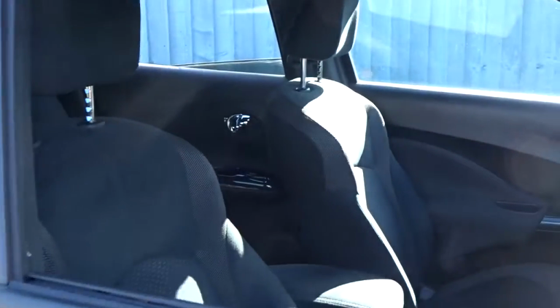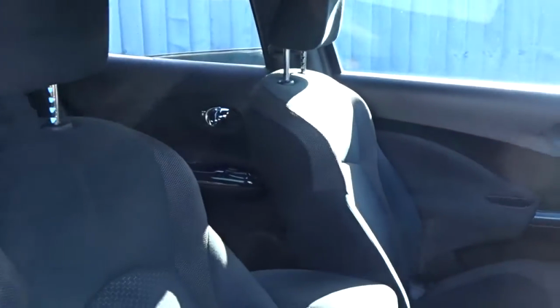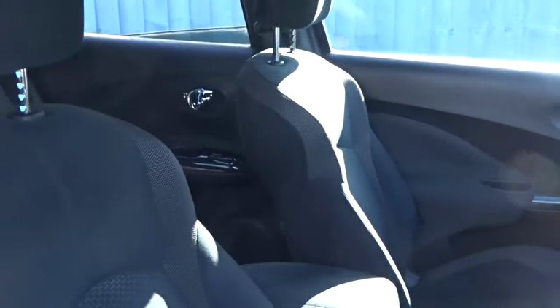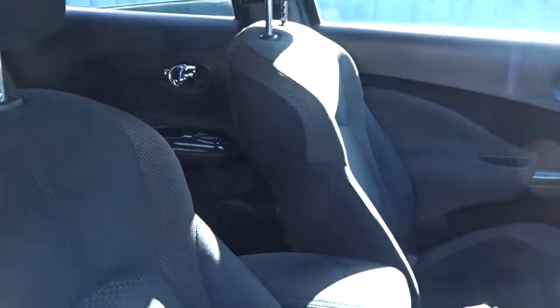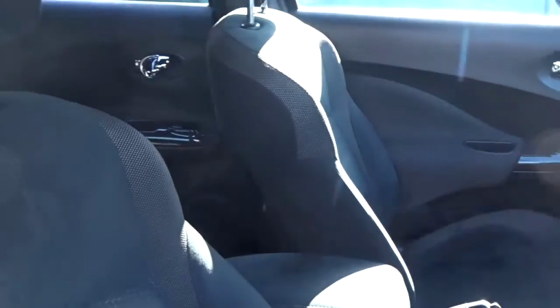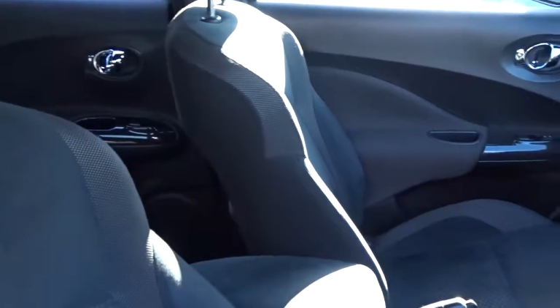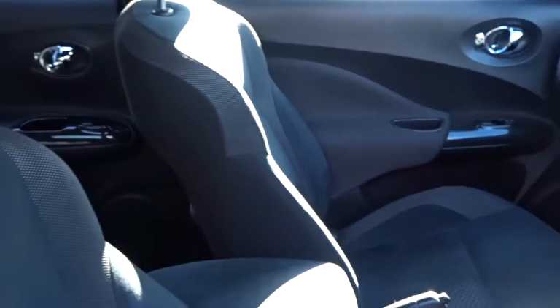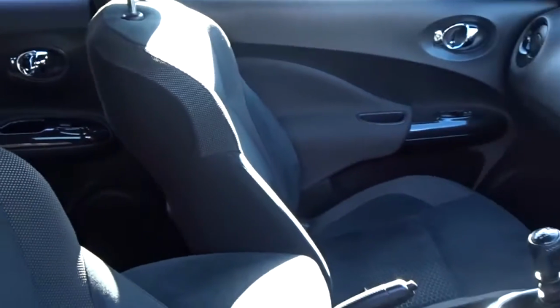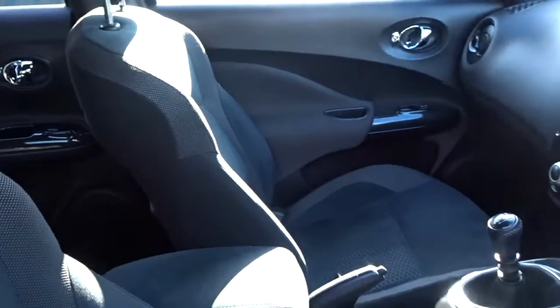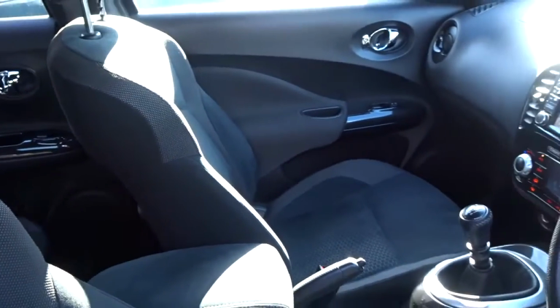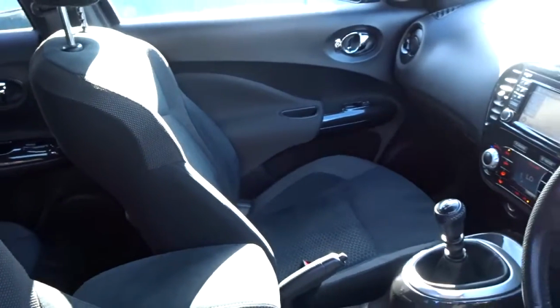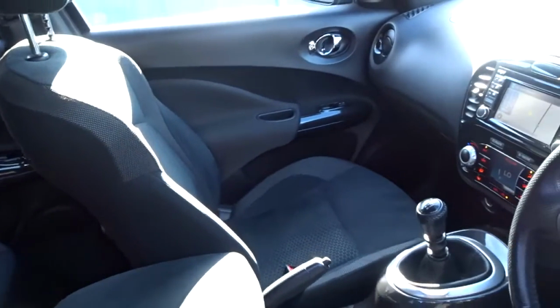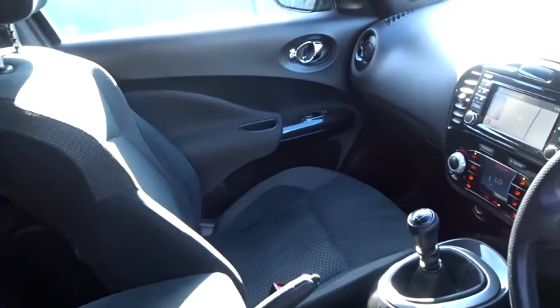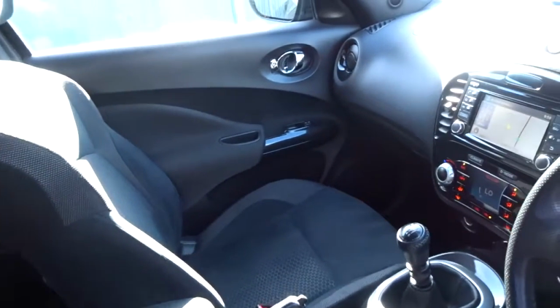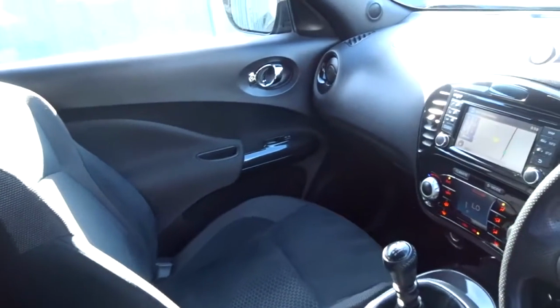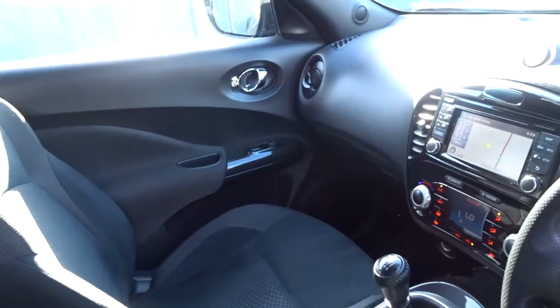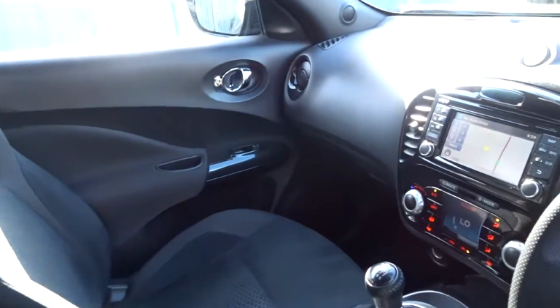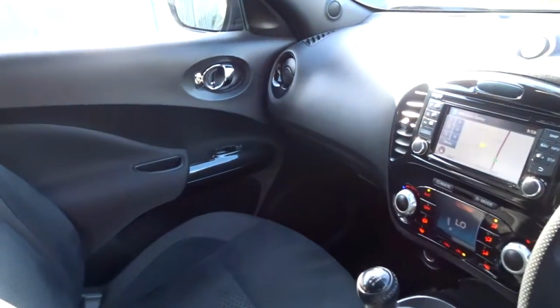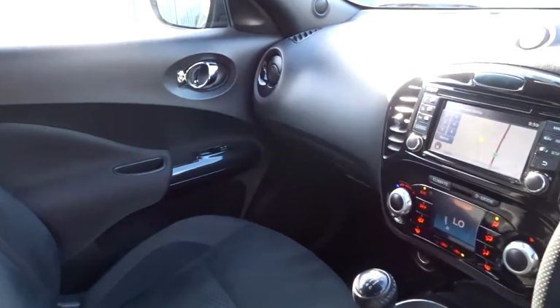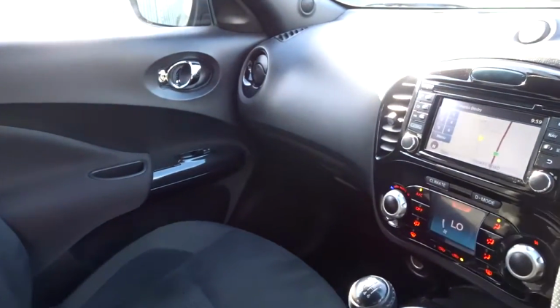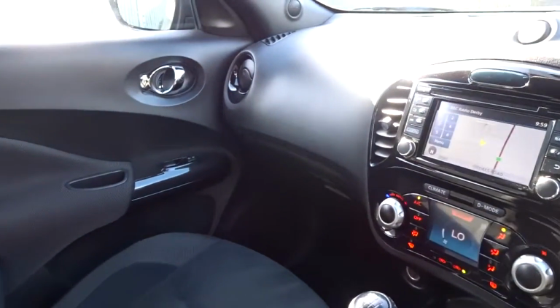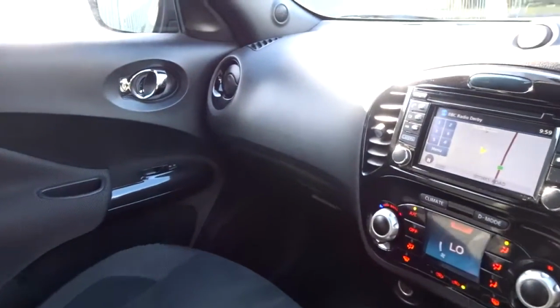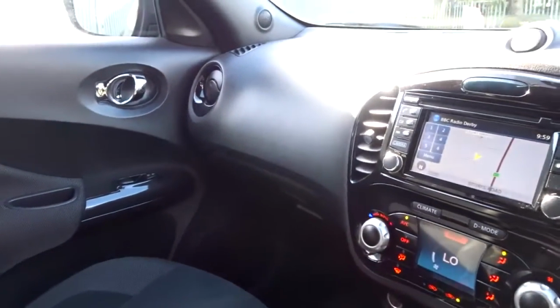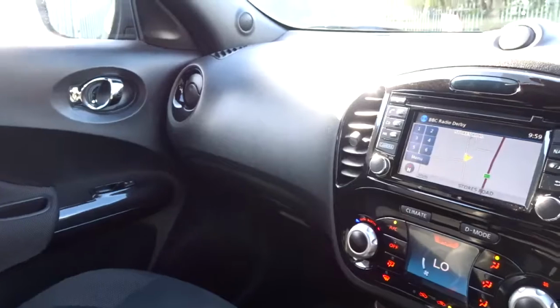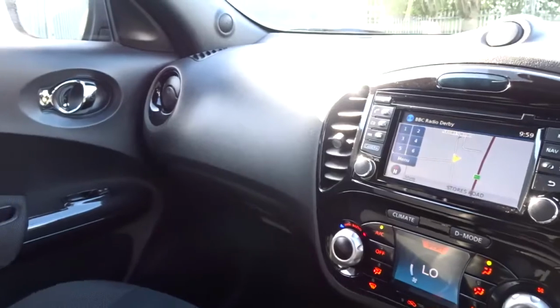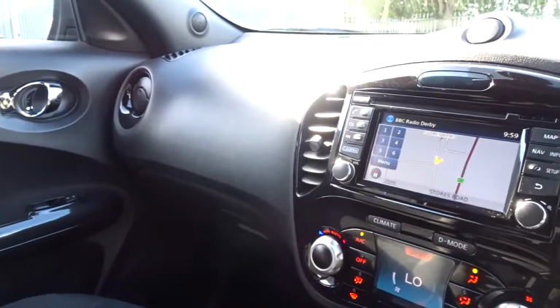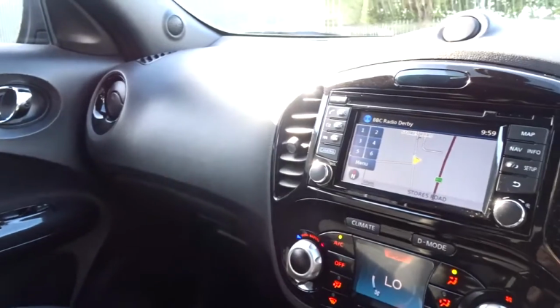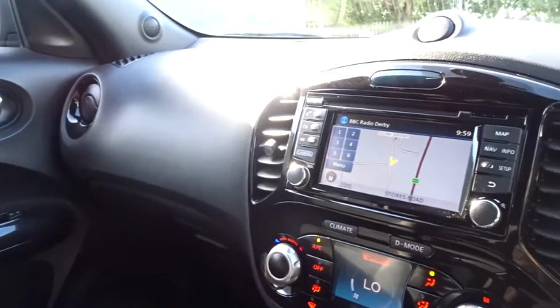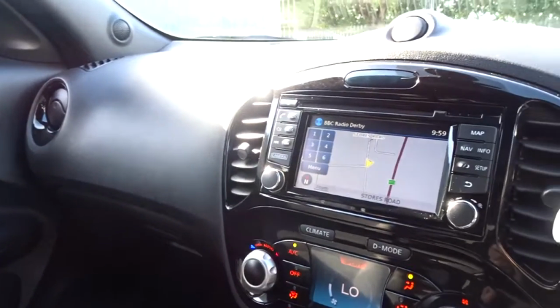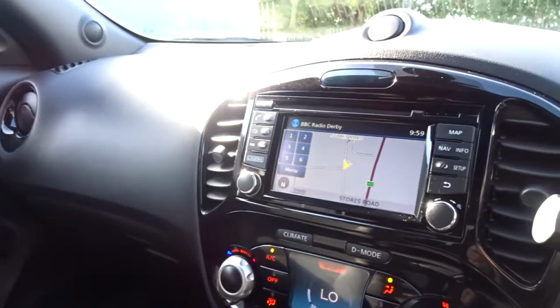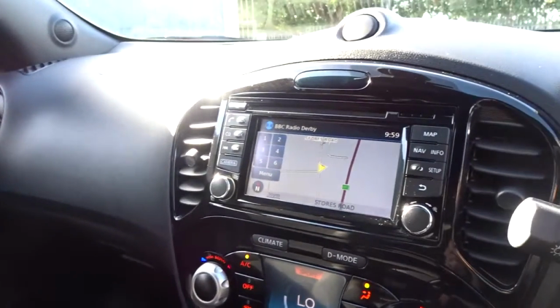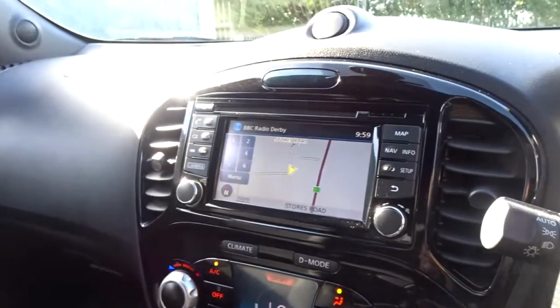There's really comfortable seating in the front for both driver and passenger, with the driver's seat having height adjustment for that additional comfort setting. Really nice dashboard layout.